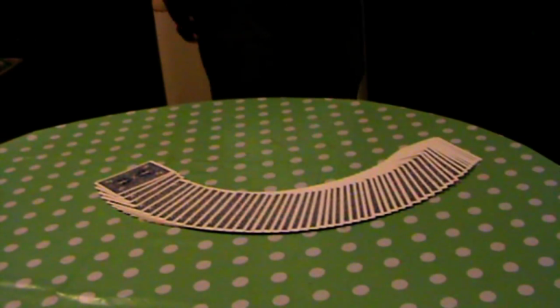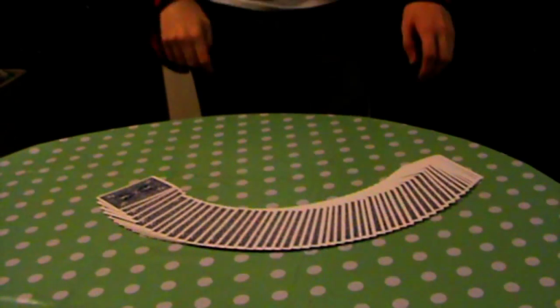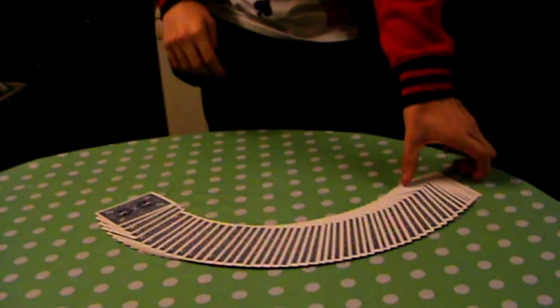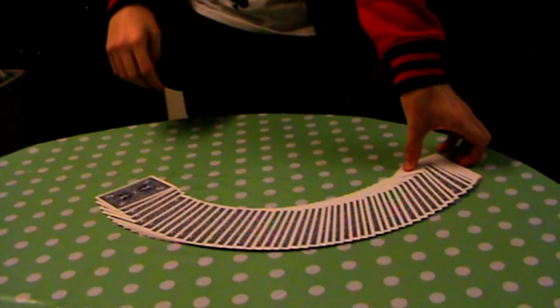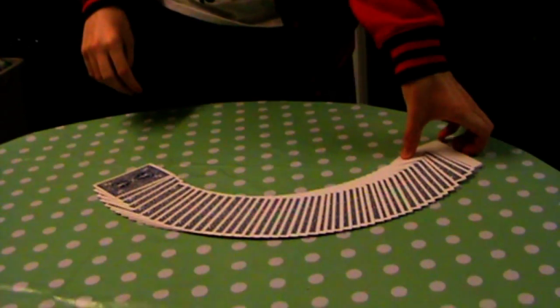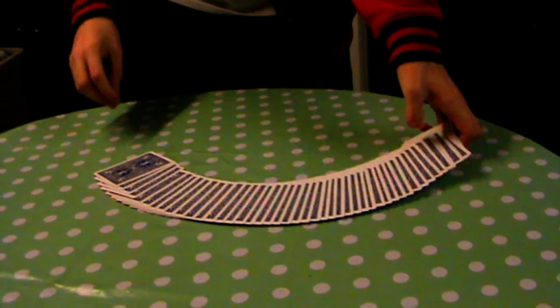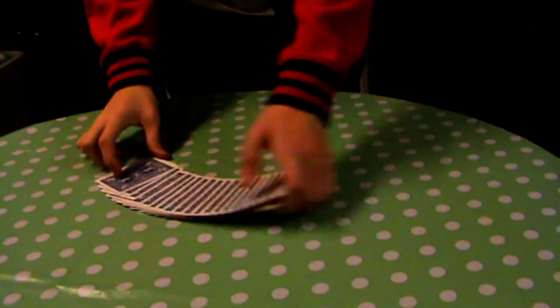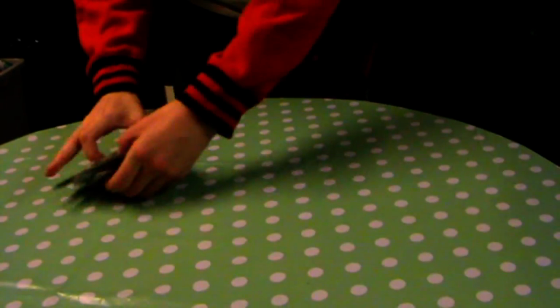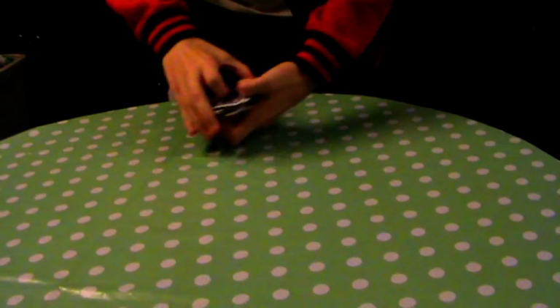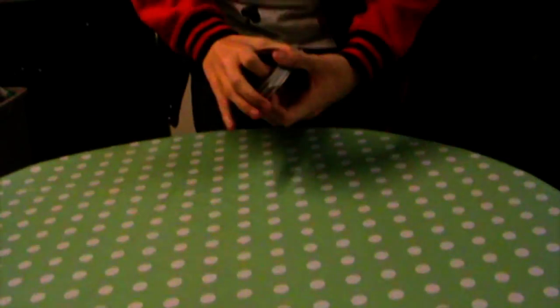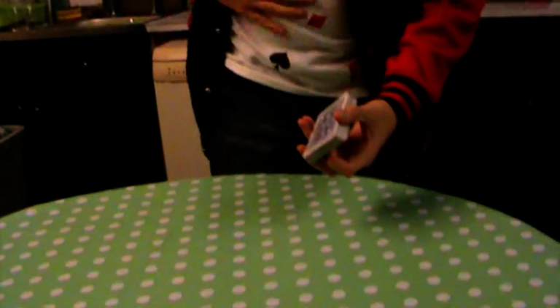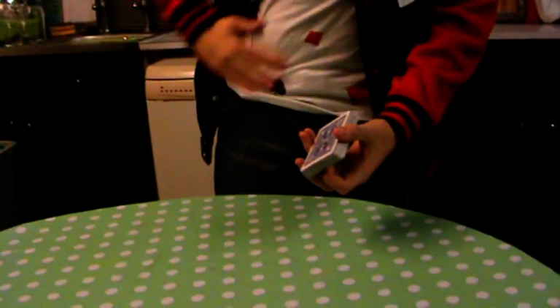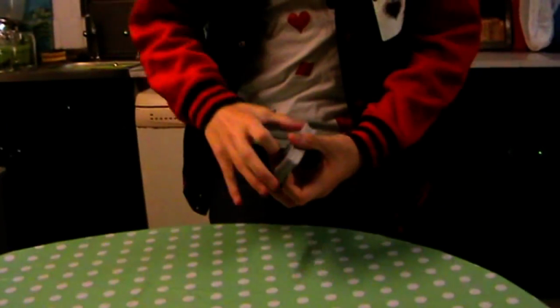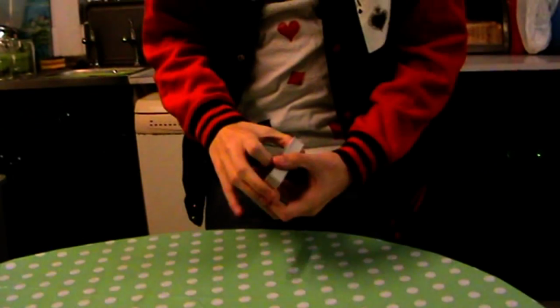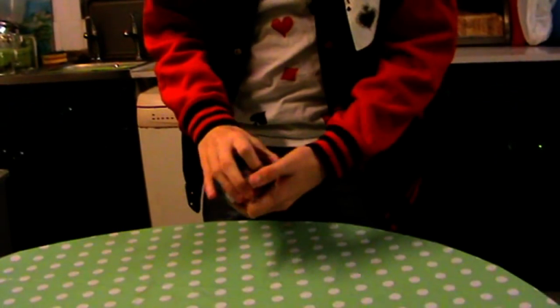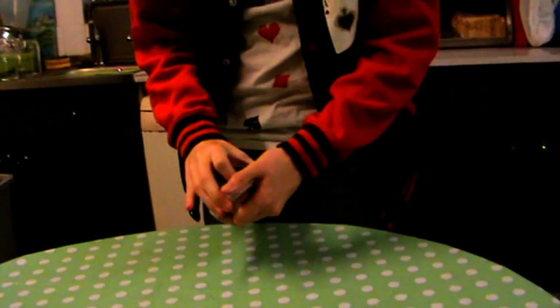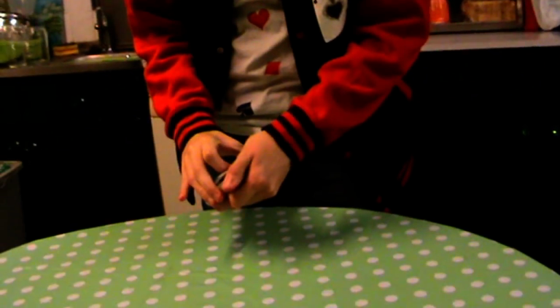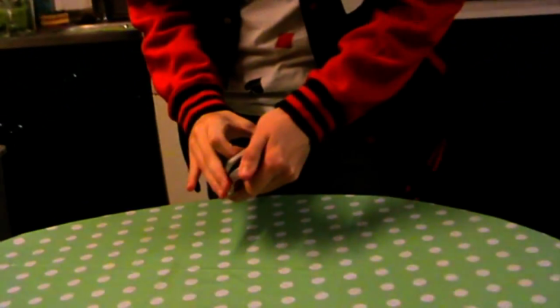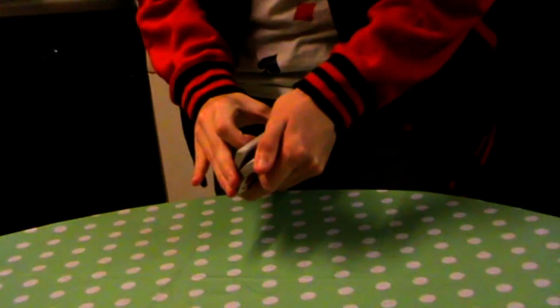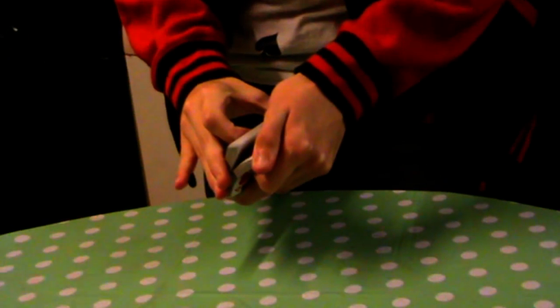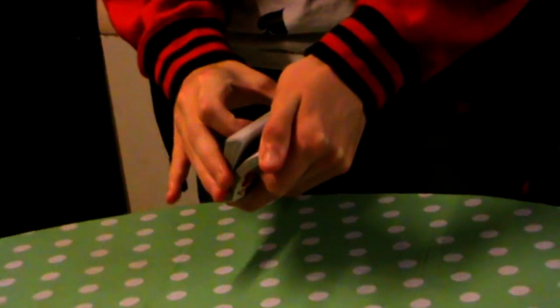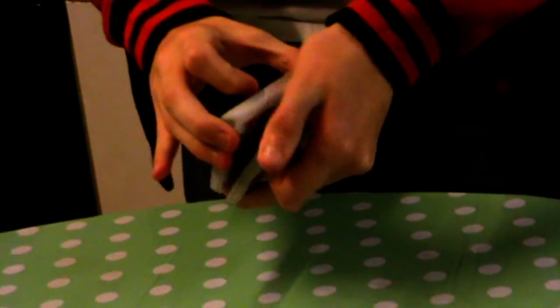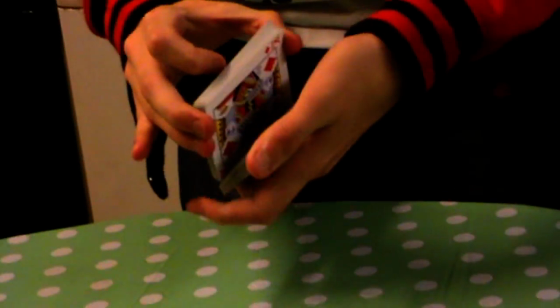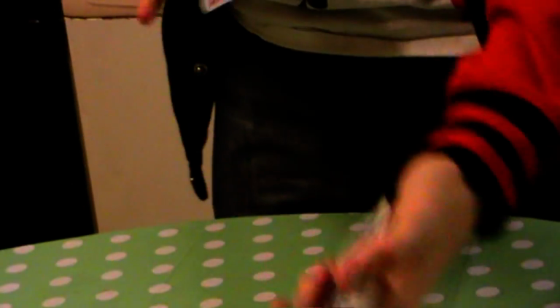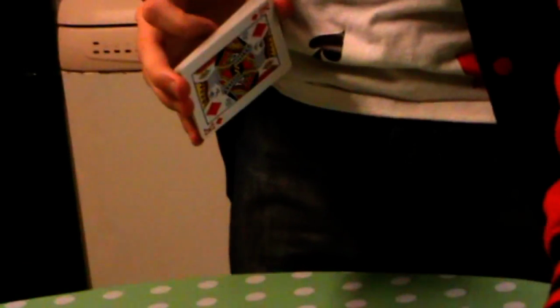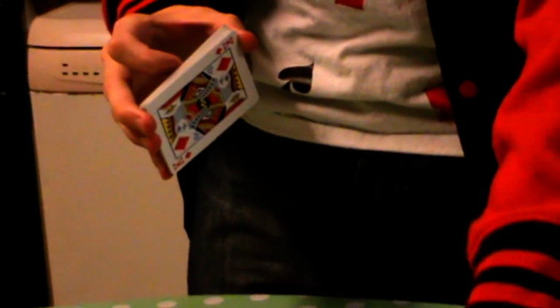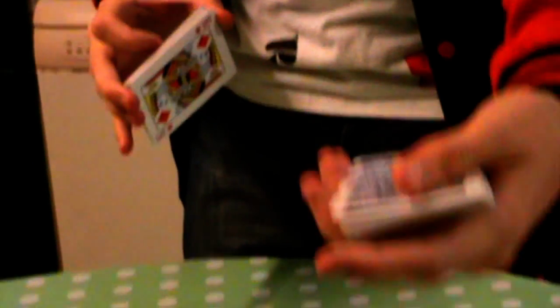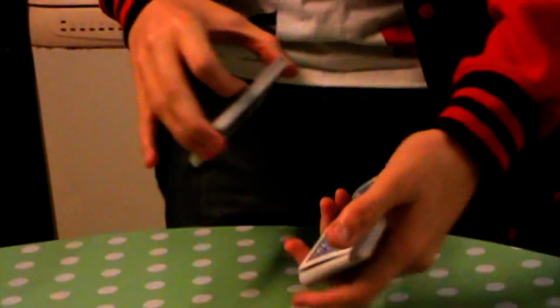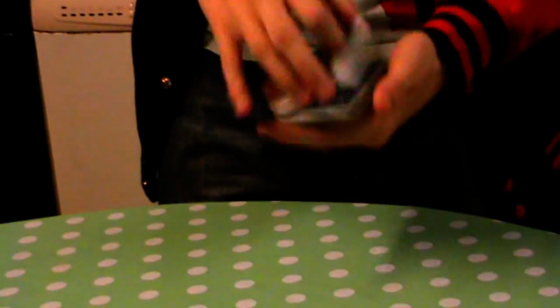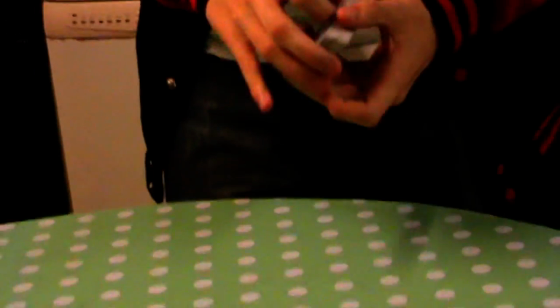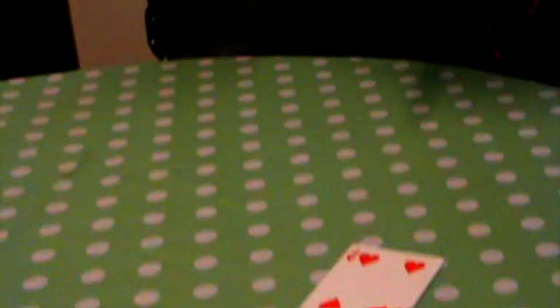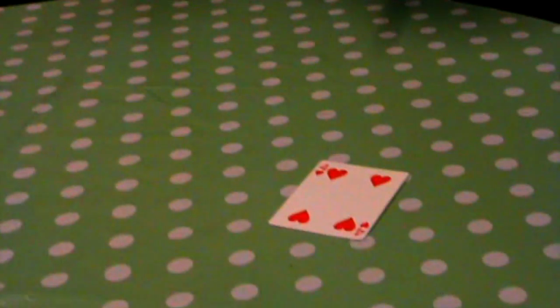Okay, something in the cups. And then we say stop. Stop! The card is the four of hearts.